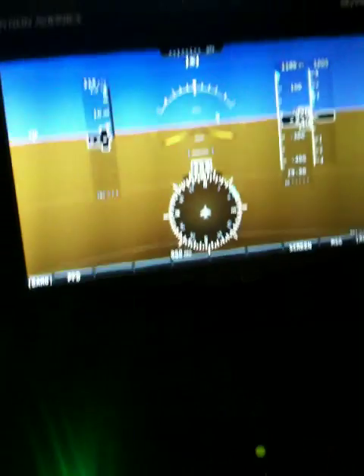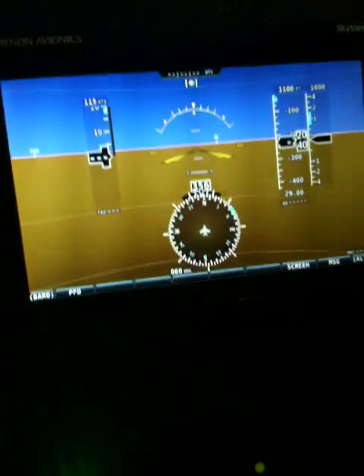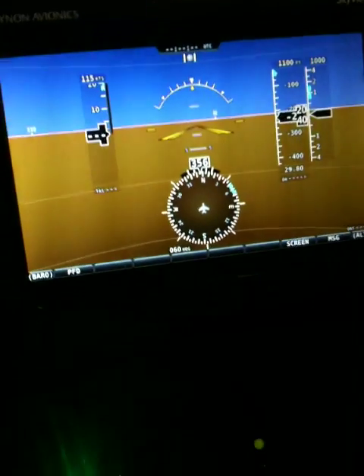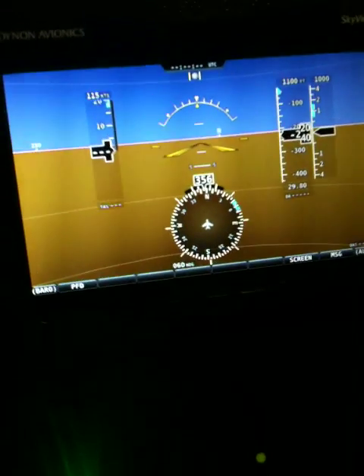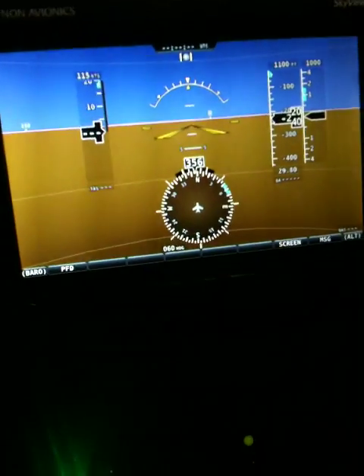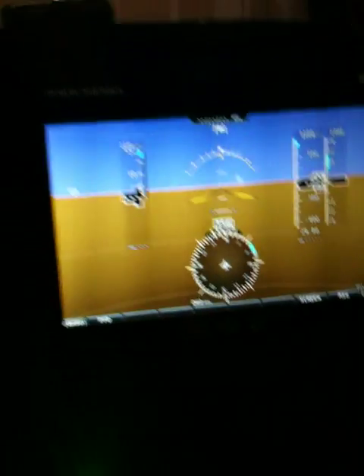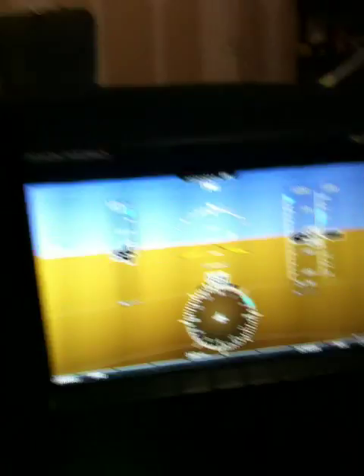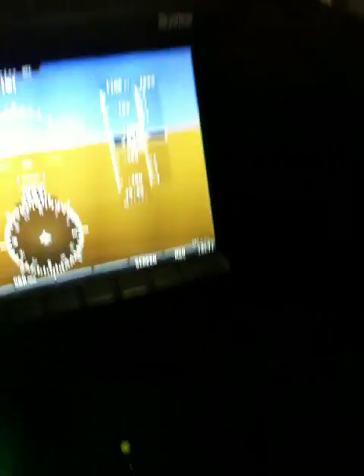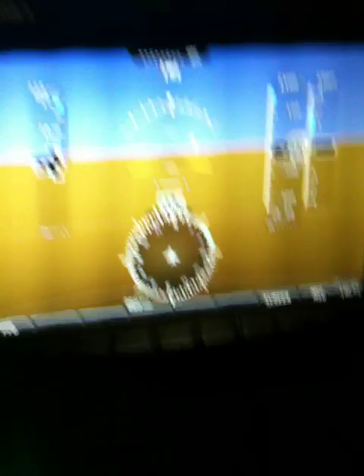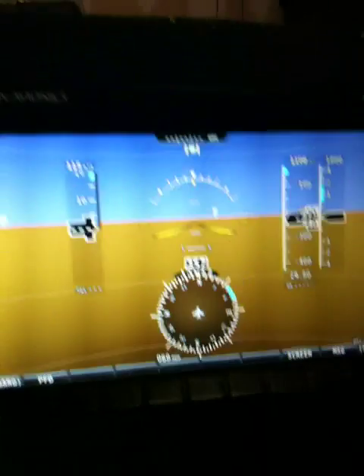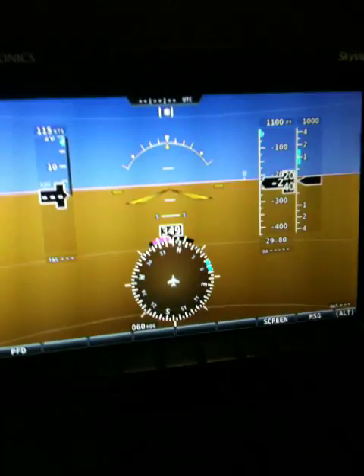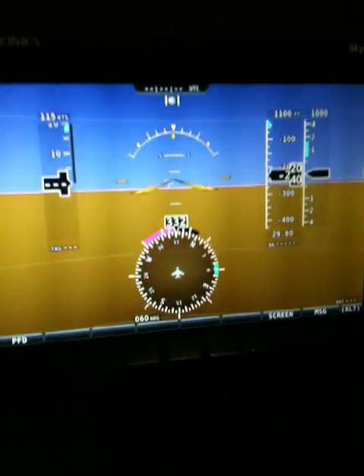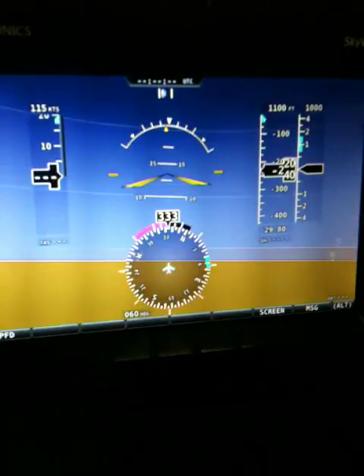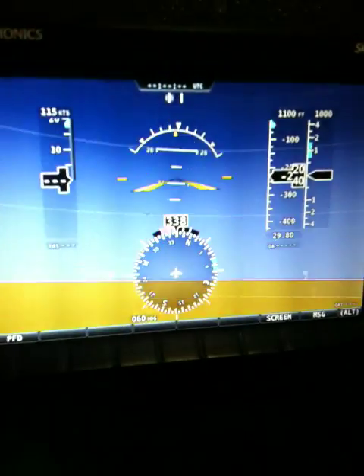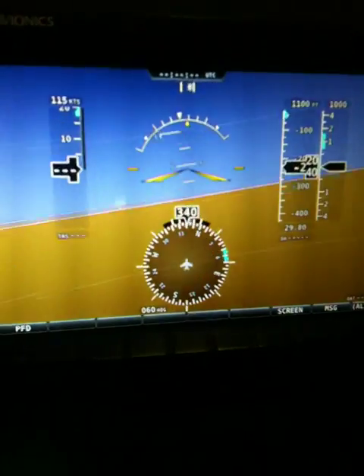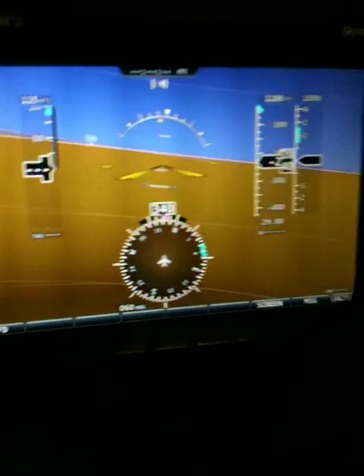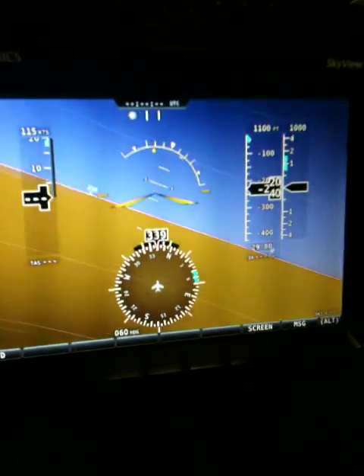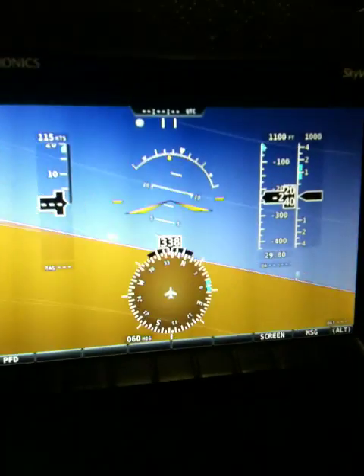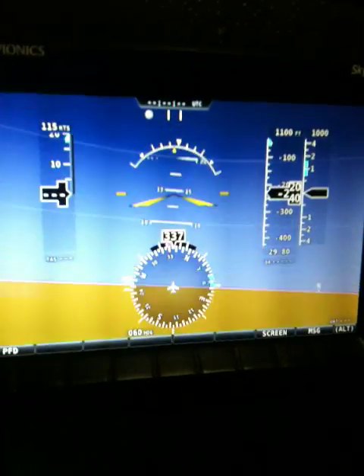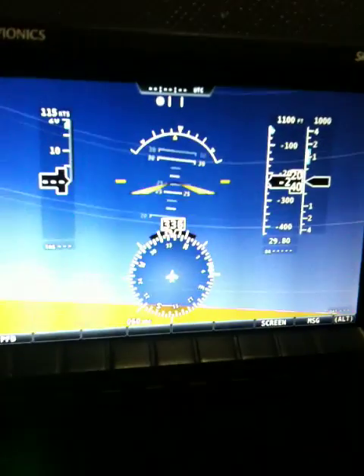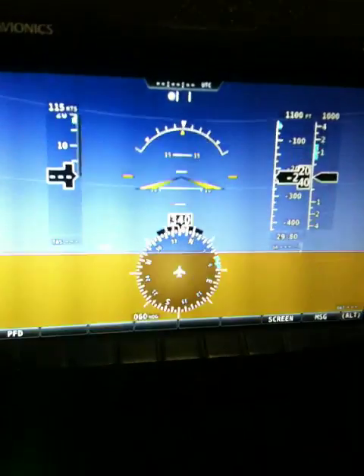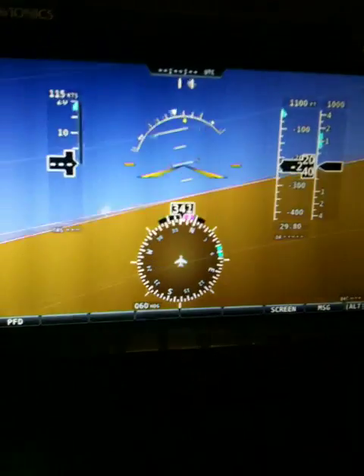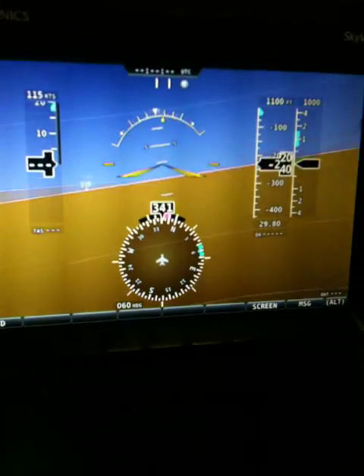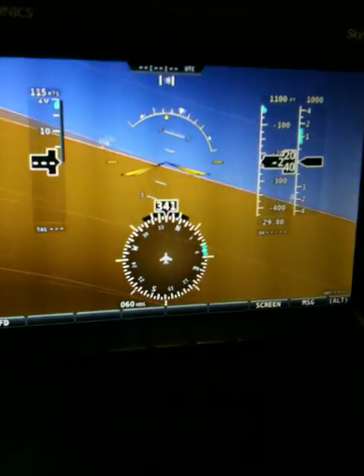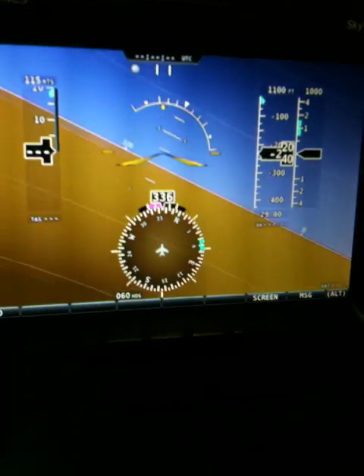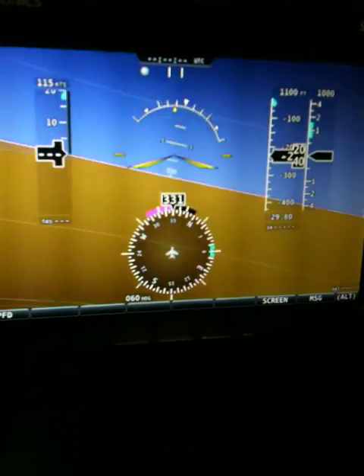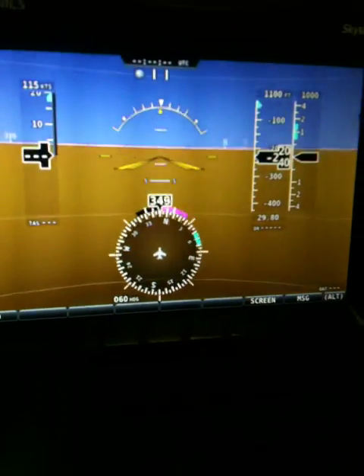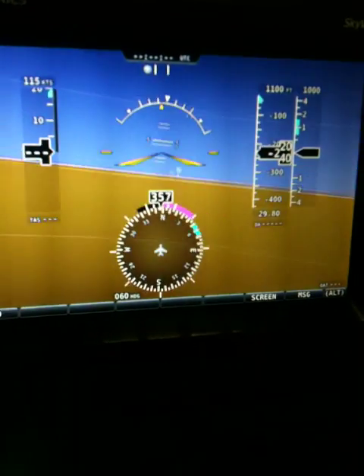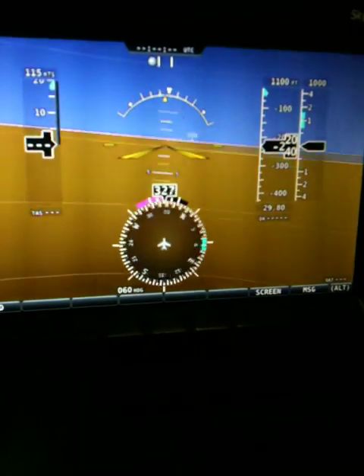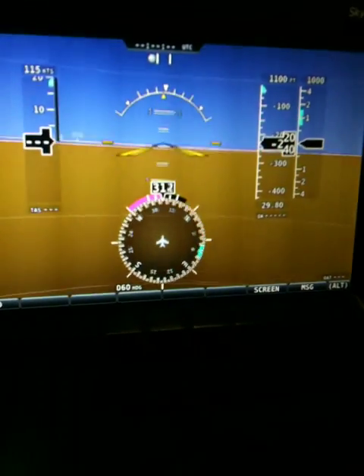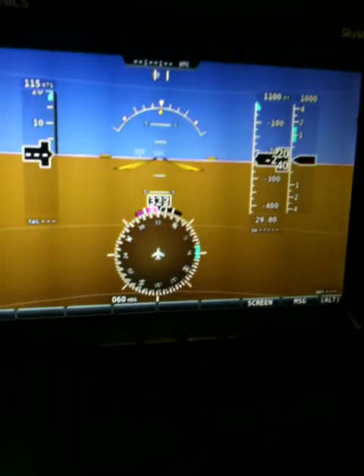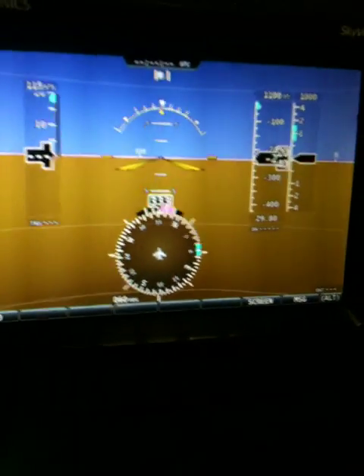The ADAHRS is in the nose of the airplane. You can see what it would look like when it's moving — I'm actually moving the ADAHRS. That's the sky view. Real smooth movement. Compass. Very nice stuff.